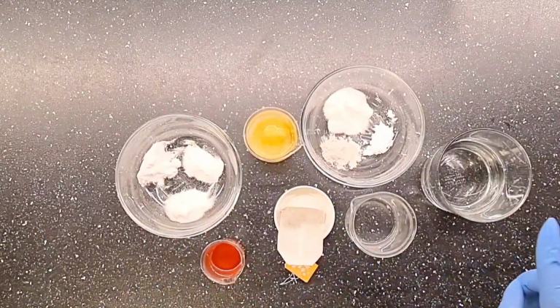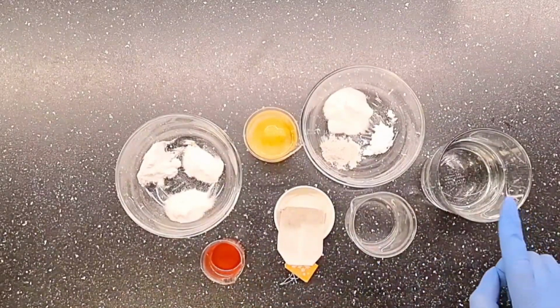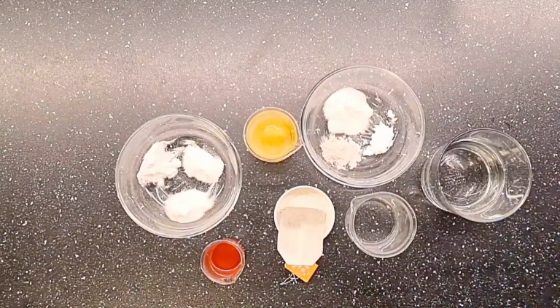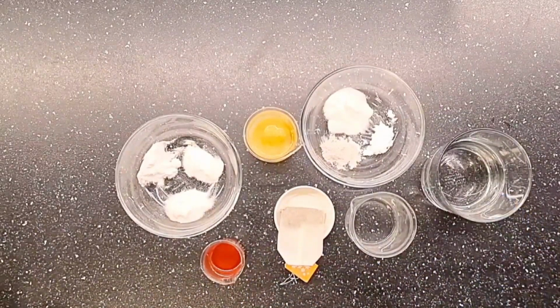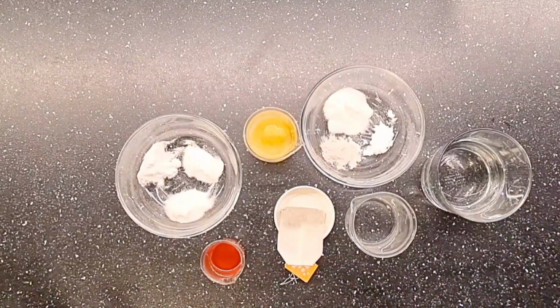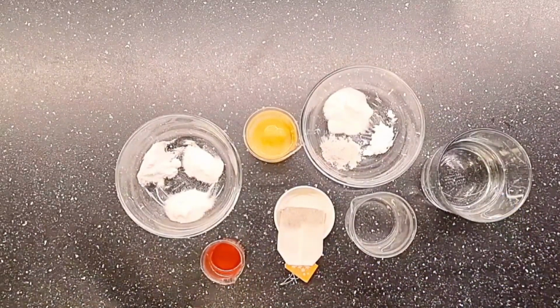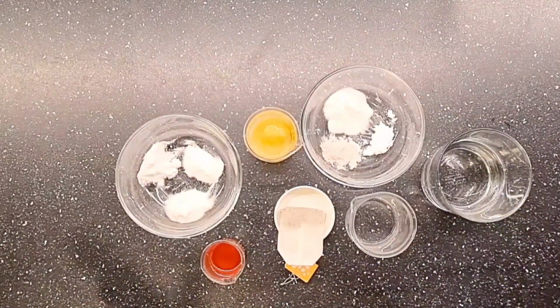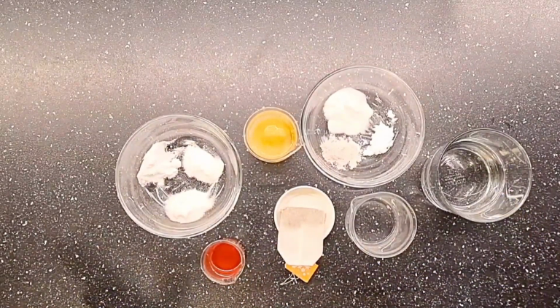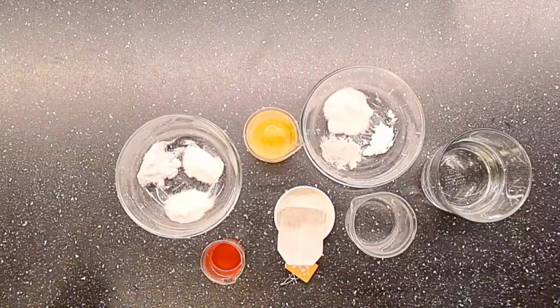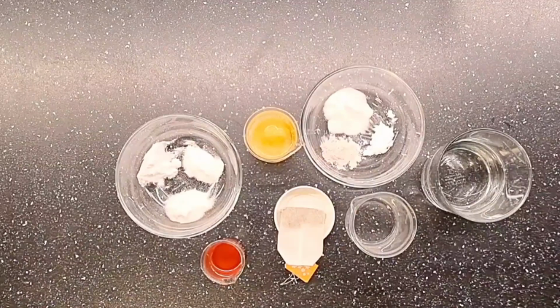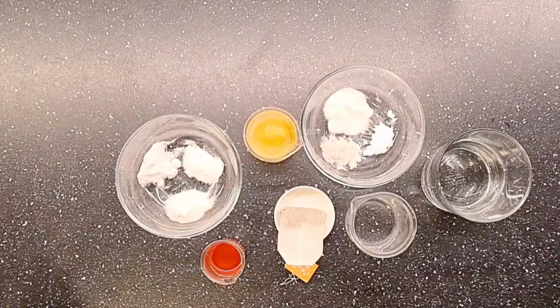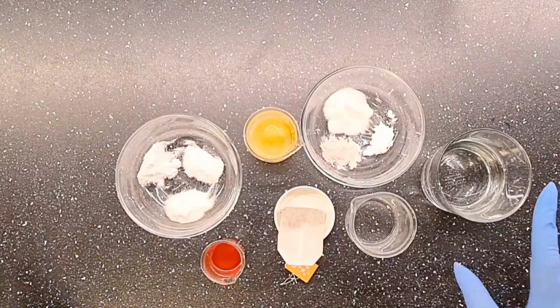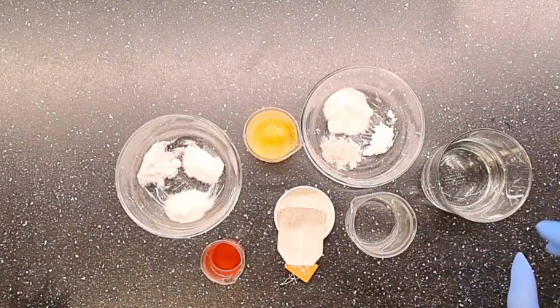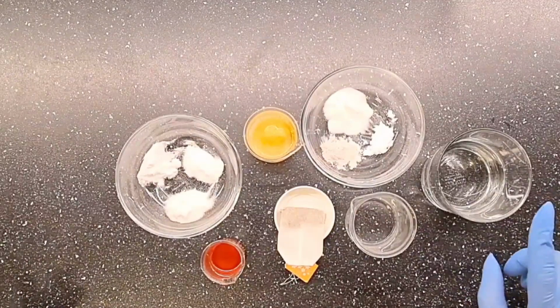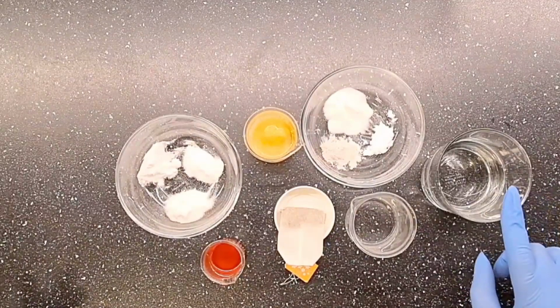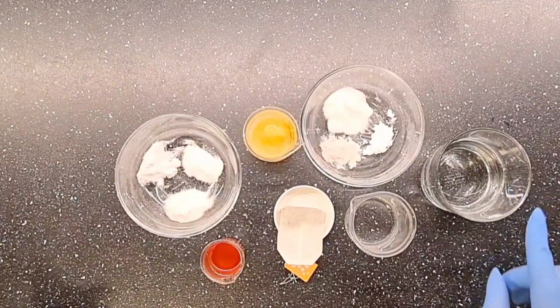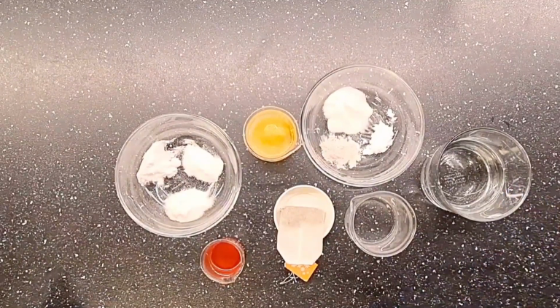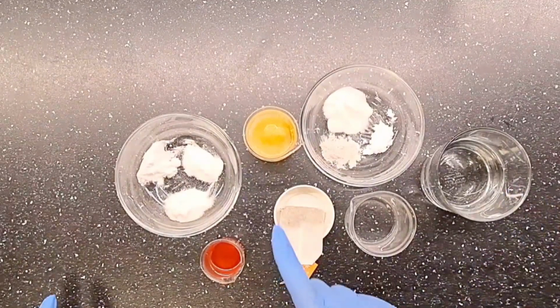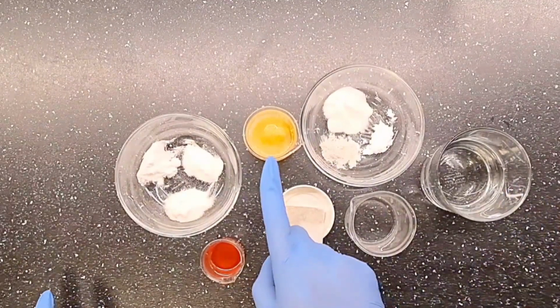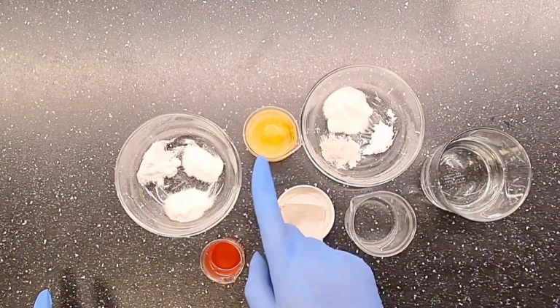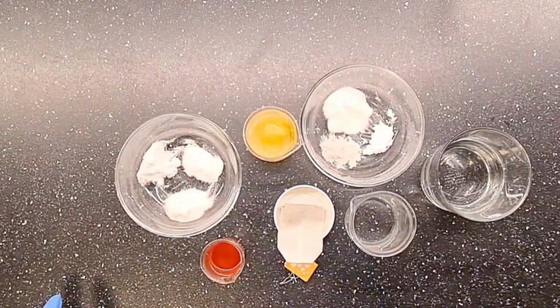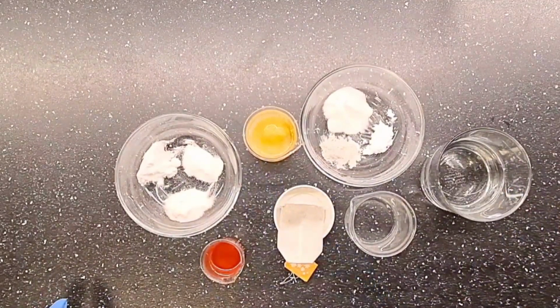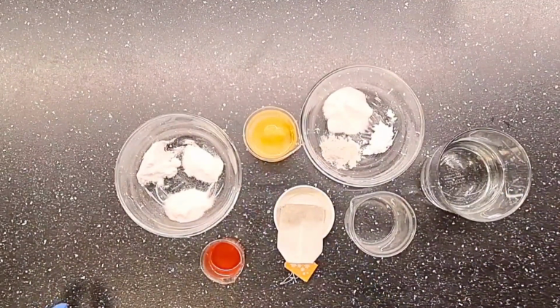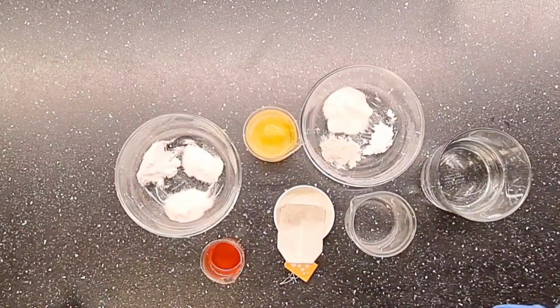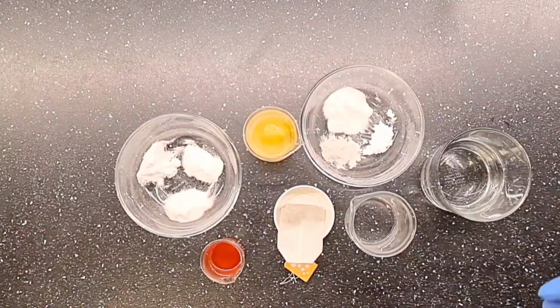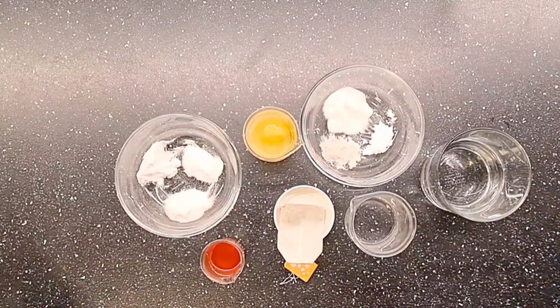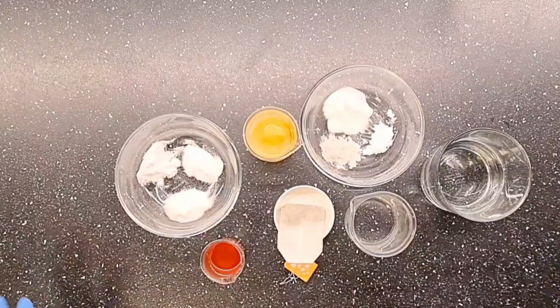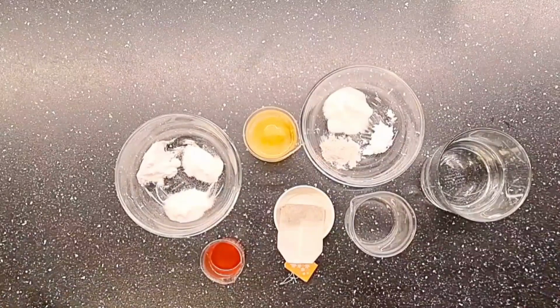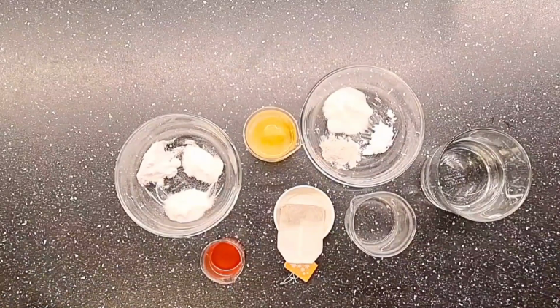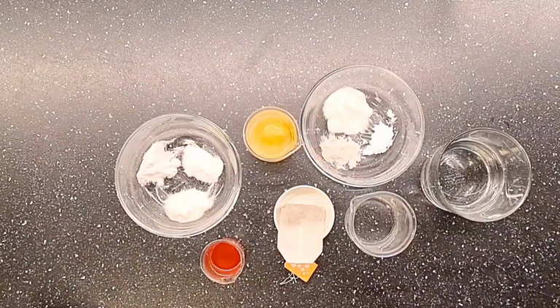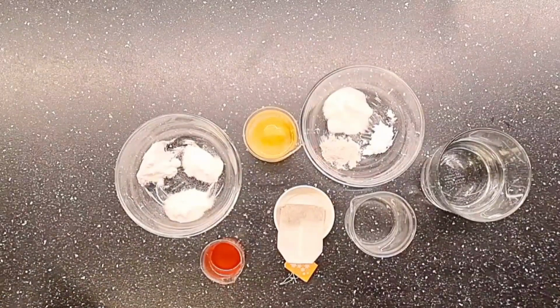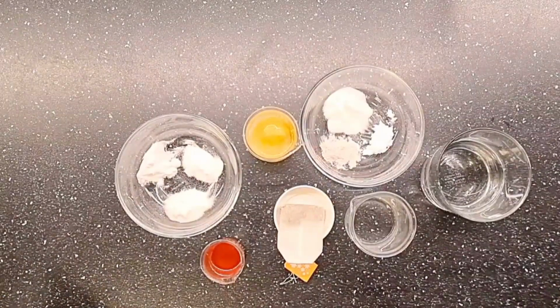That's it guys — I'm just going to heat up my water phase and my oil phase and then I'll come back to show you the results.